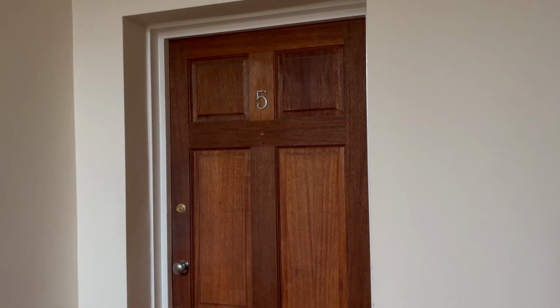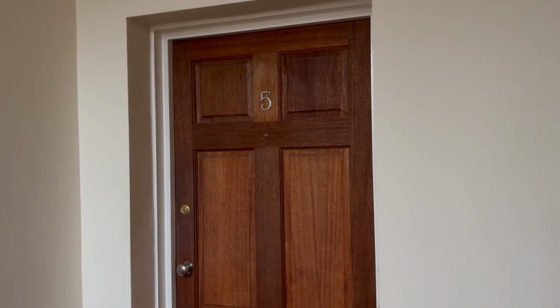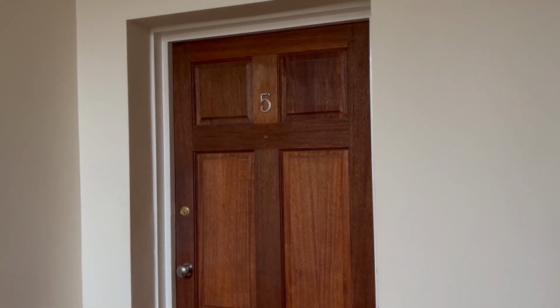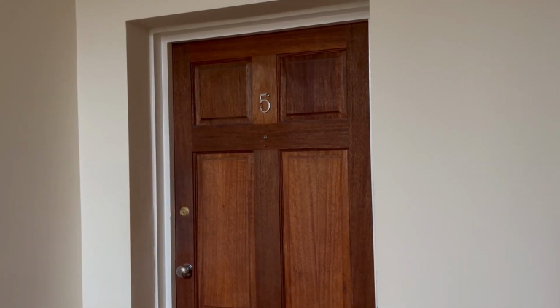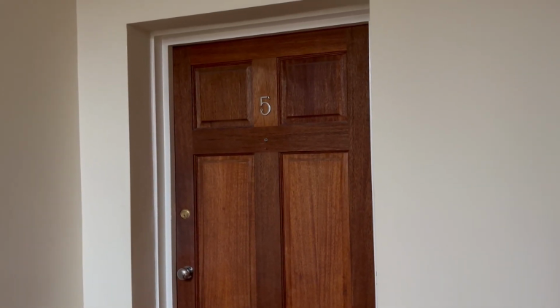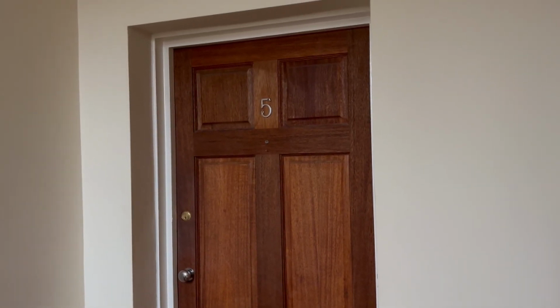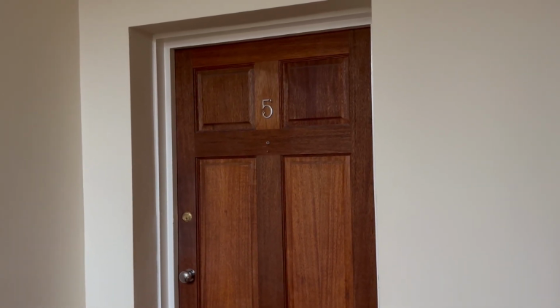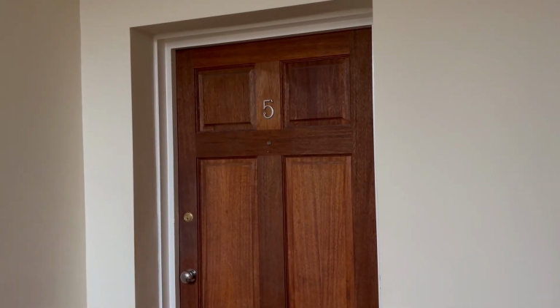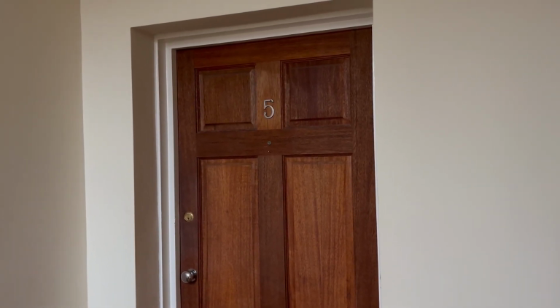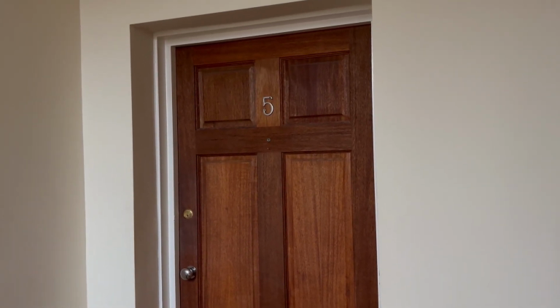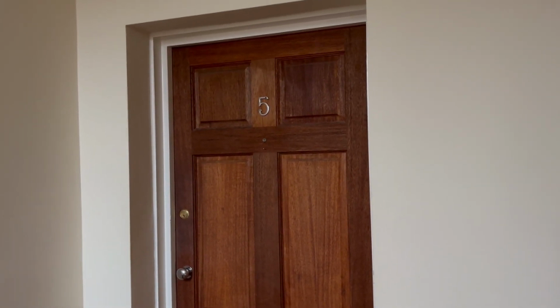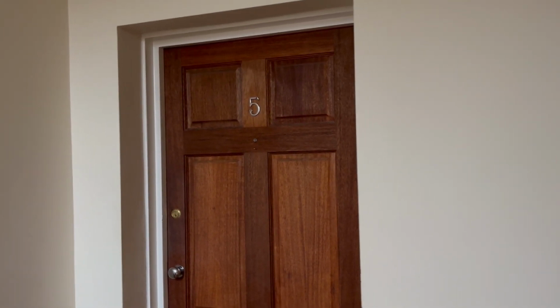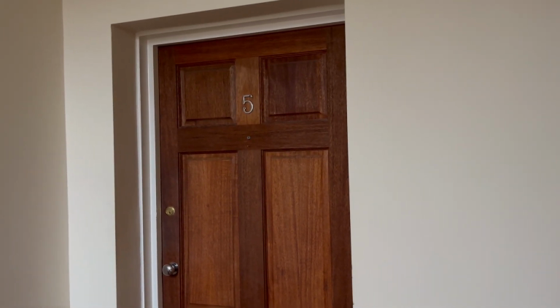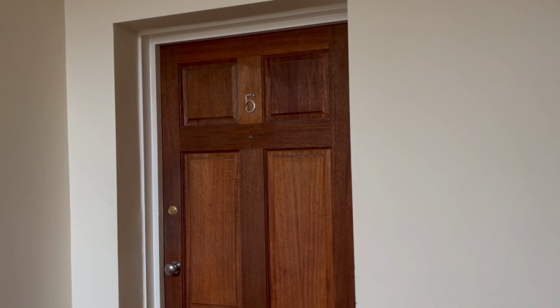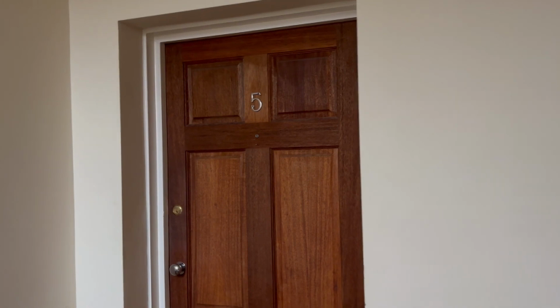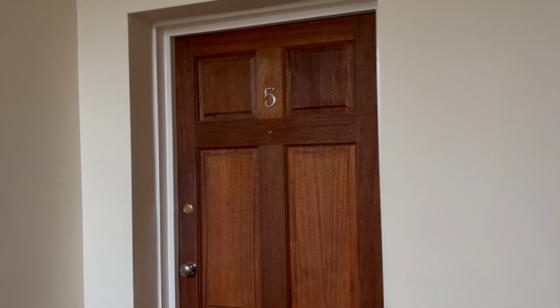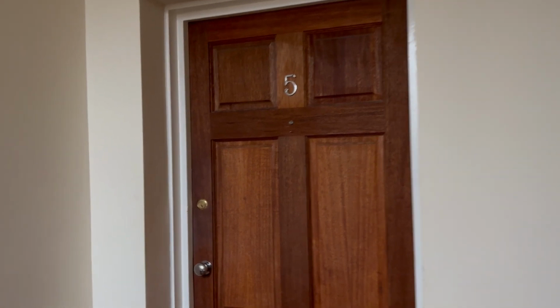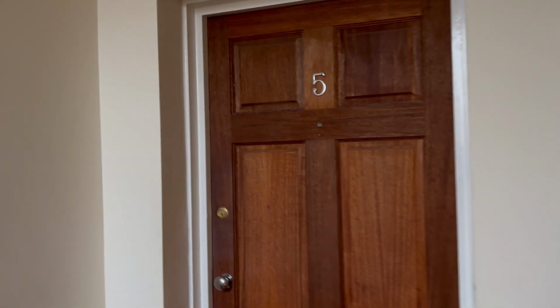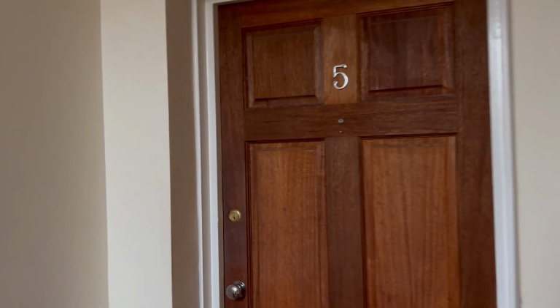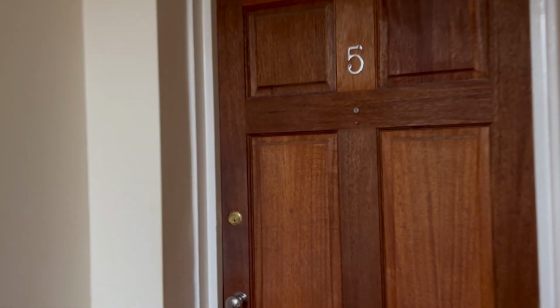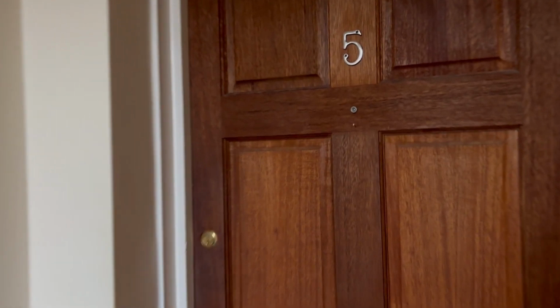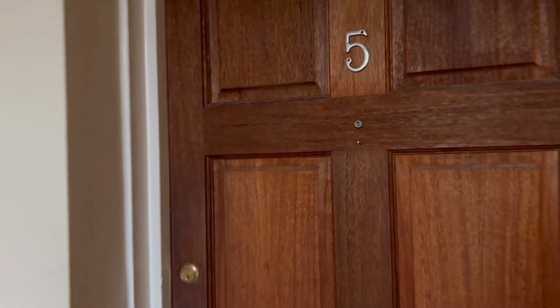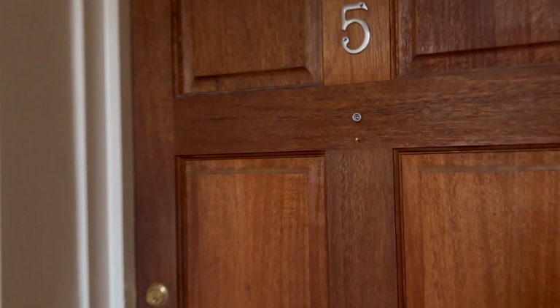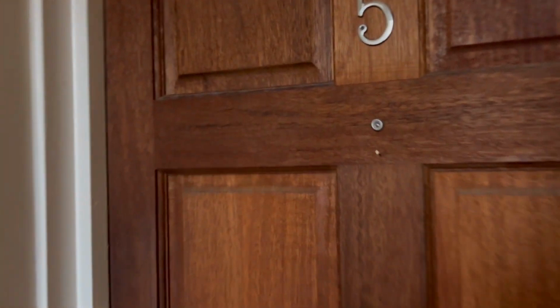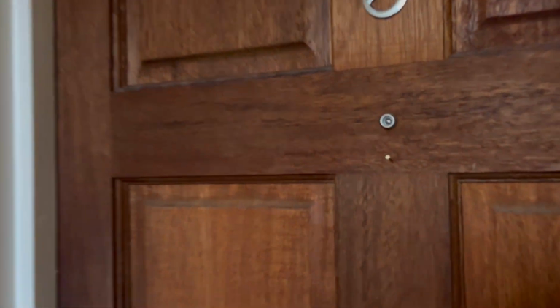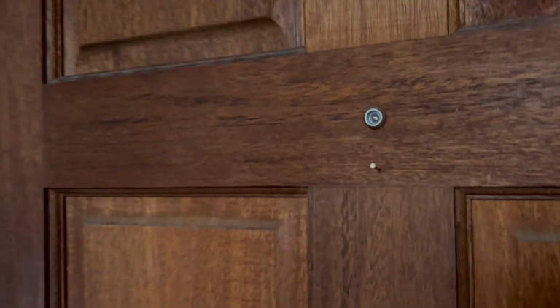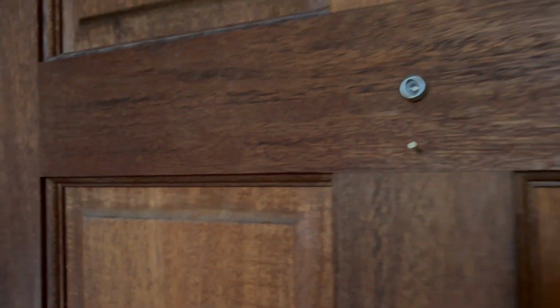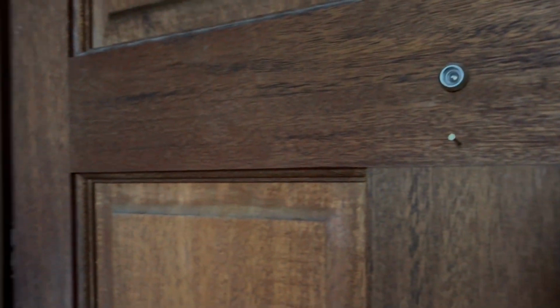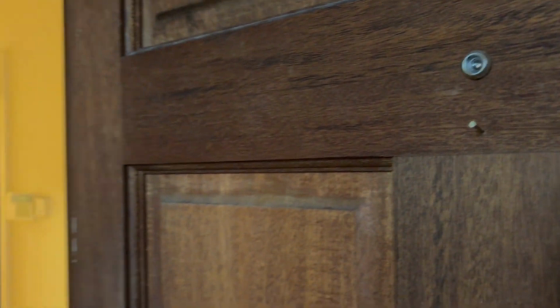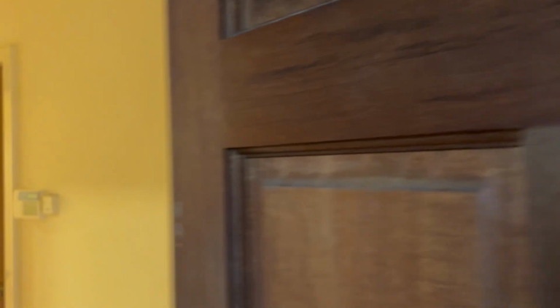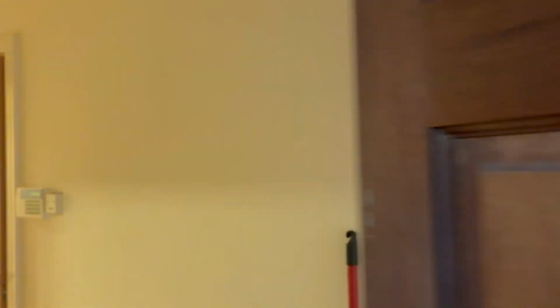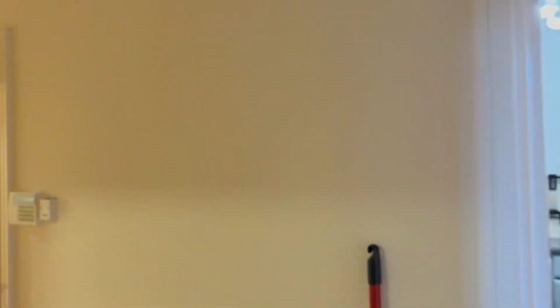This is the video tour for number 5 of Leatham House, a two-bedroom first-floor apartment in a converted building, moving shortly through part of the property letting.